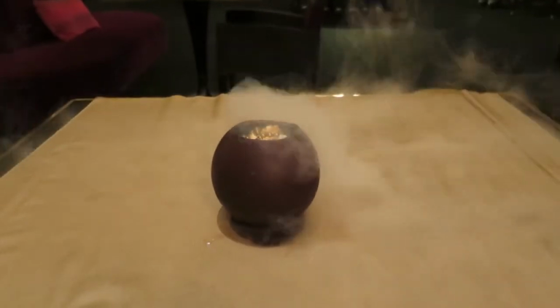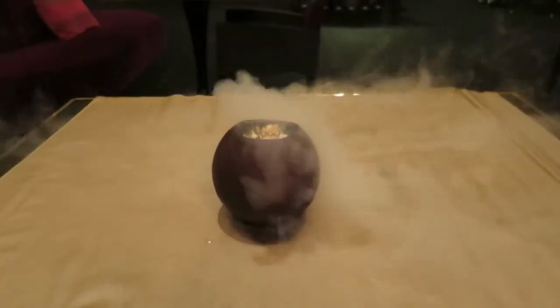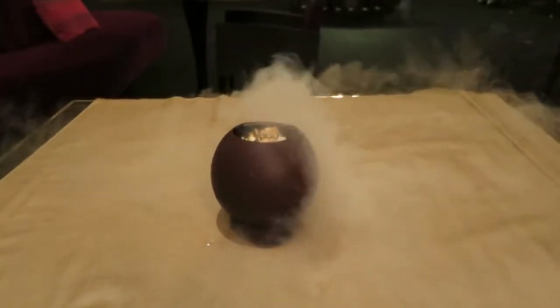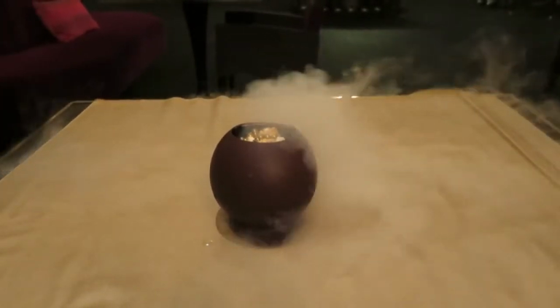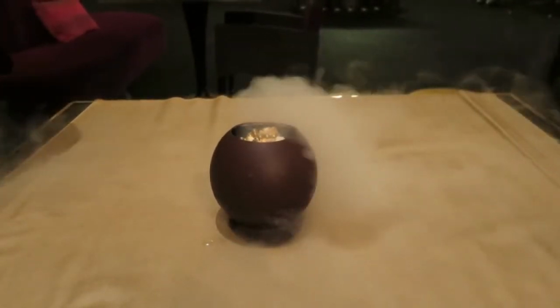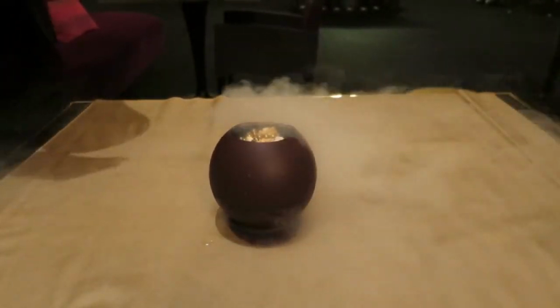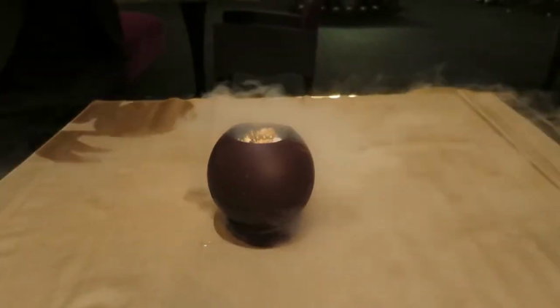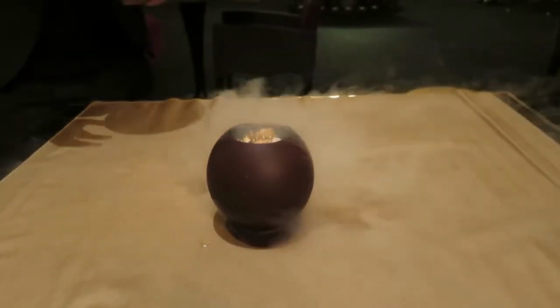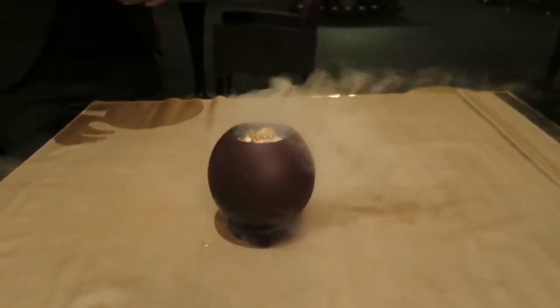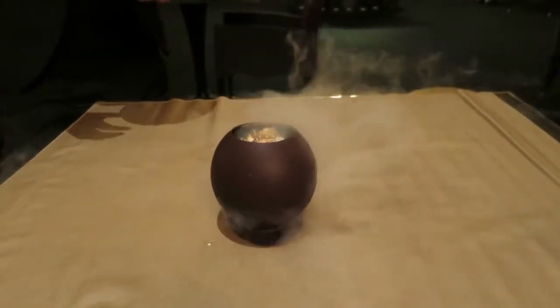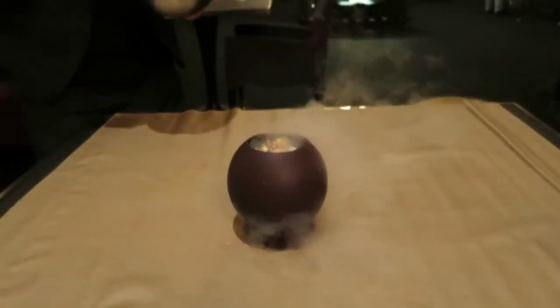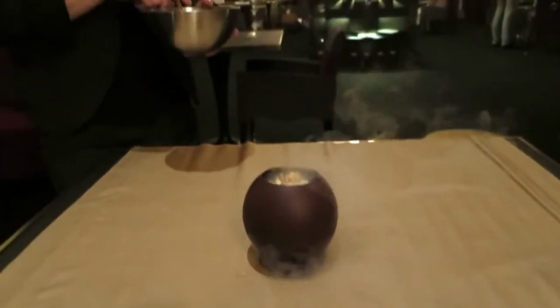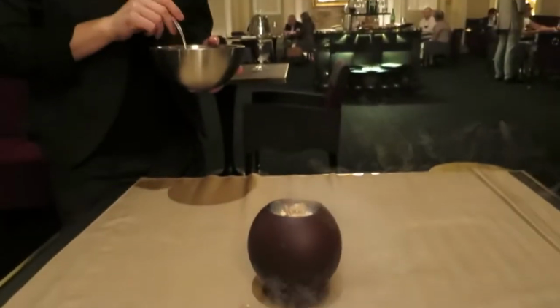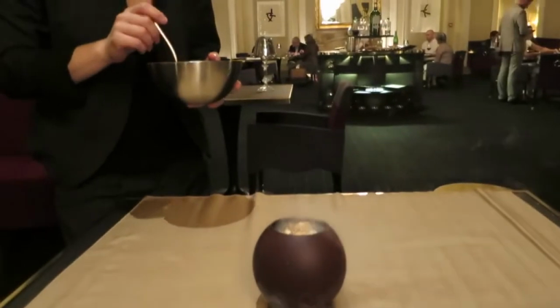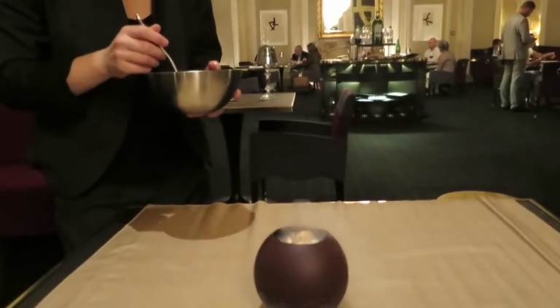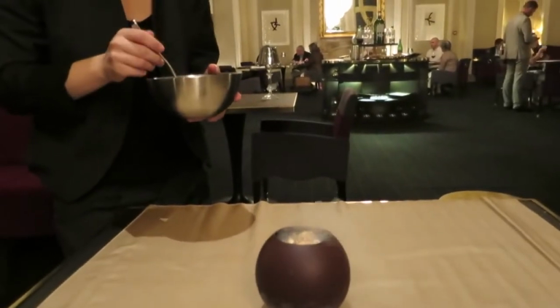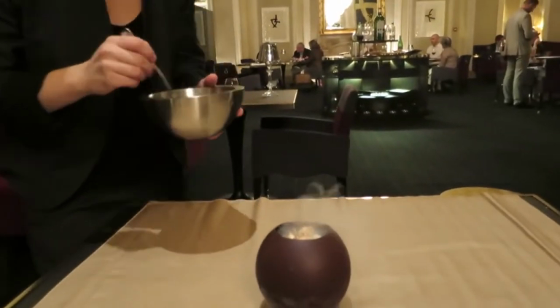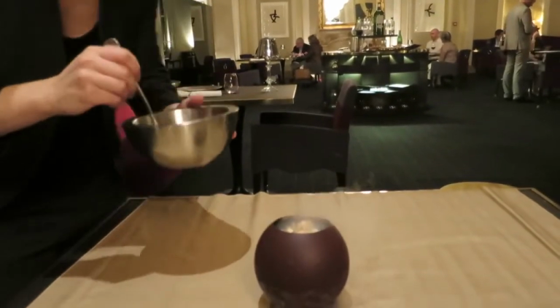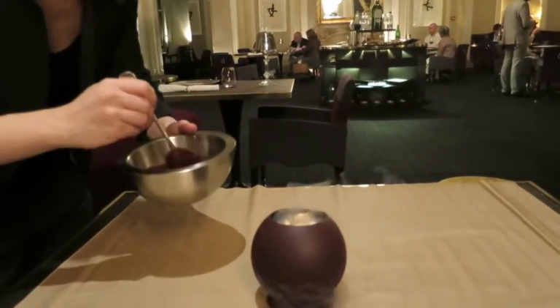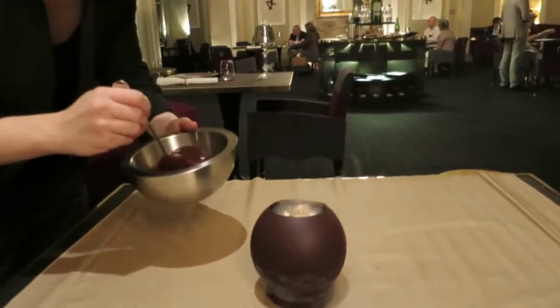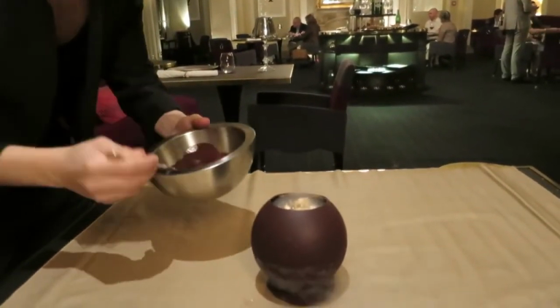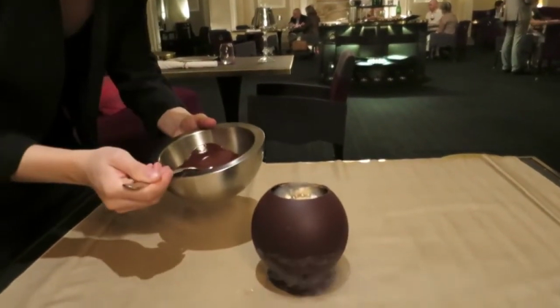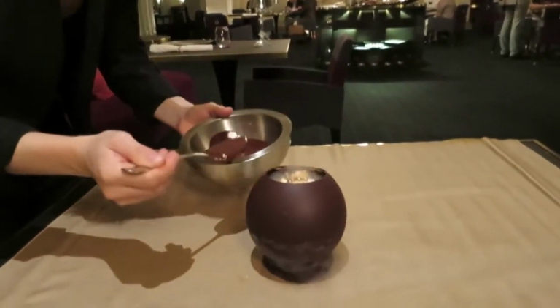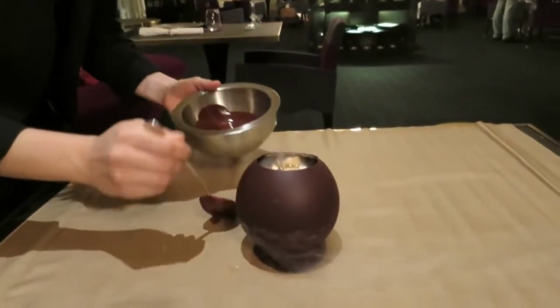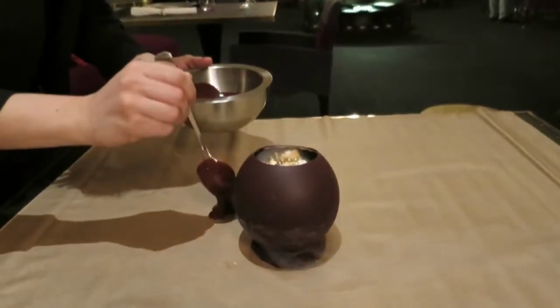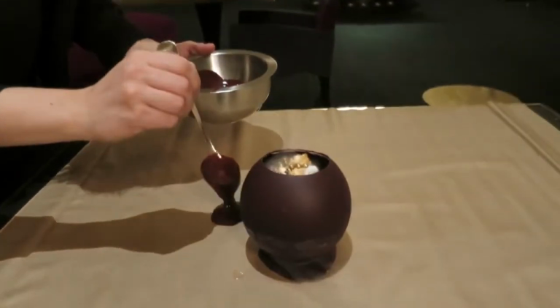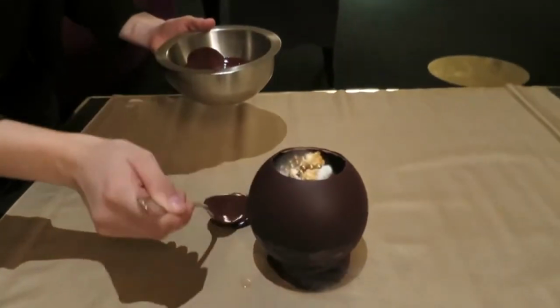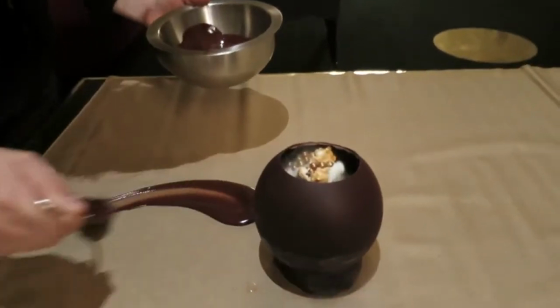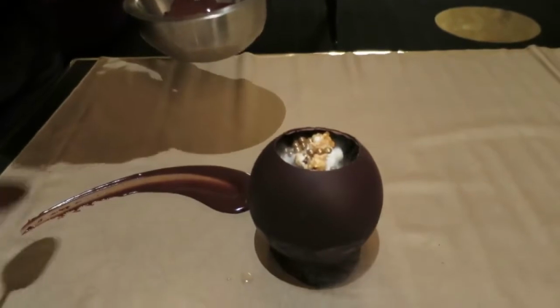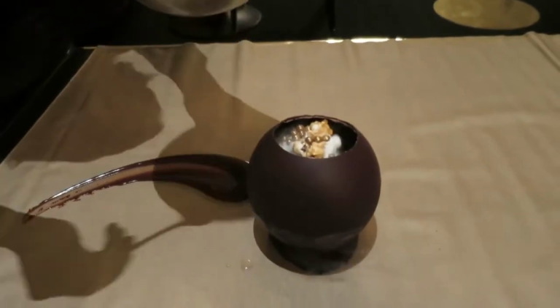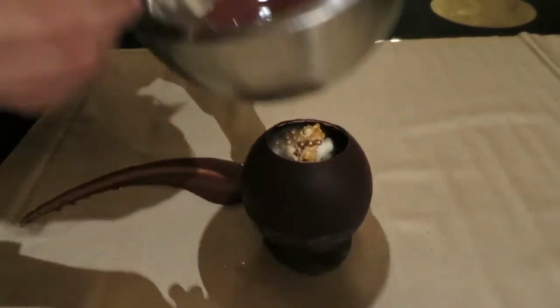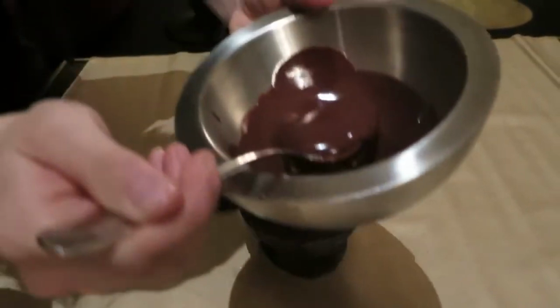This is a chocolate bowl. Inside you have some mint mousse, popcorn, strawberry and chocolate ice cream. And we will paint these desserts directly on the table.